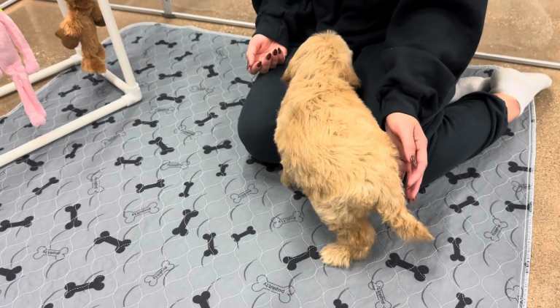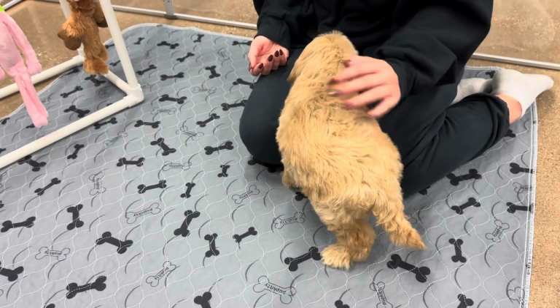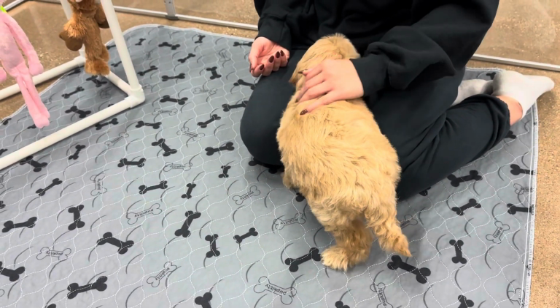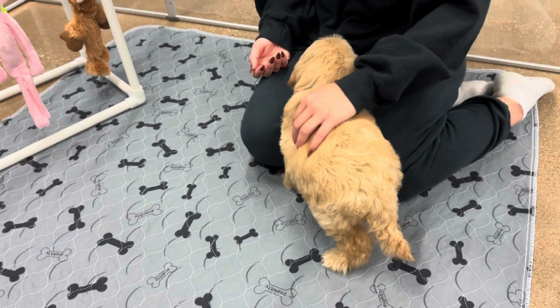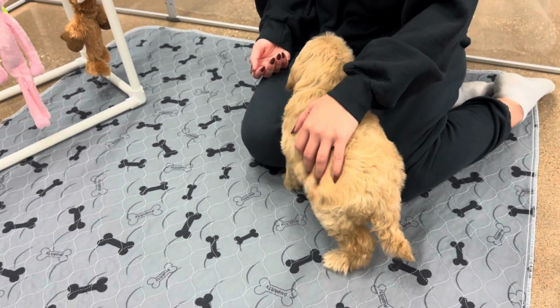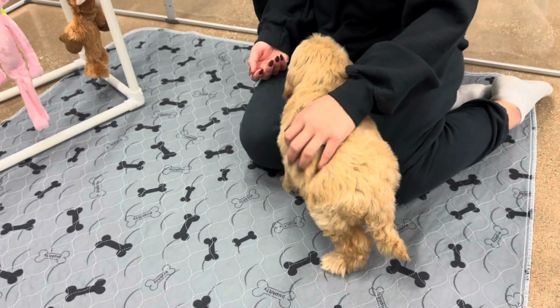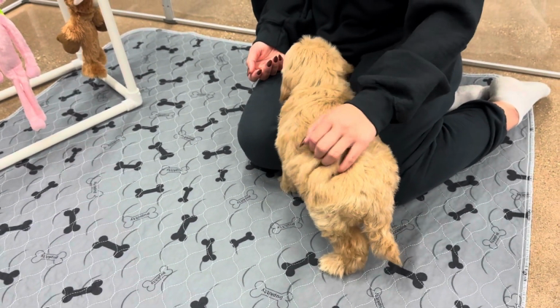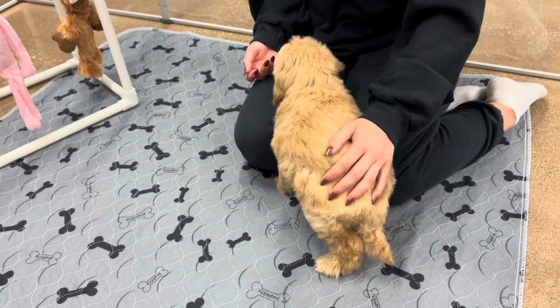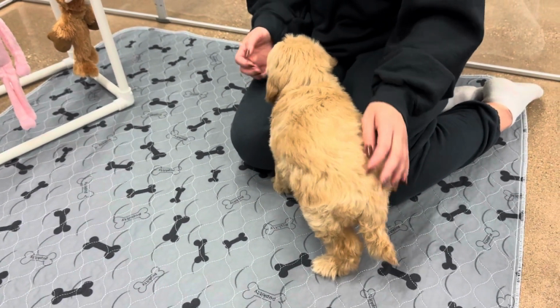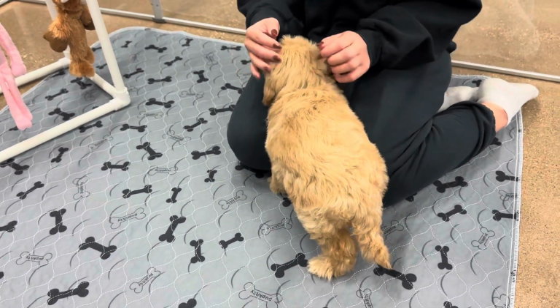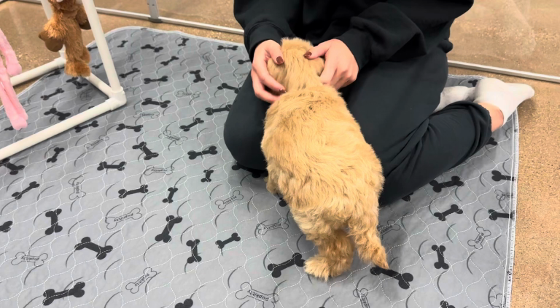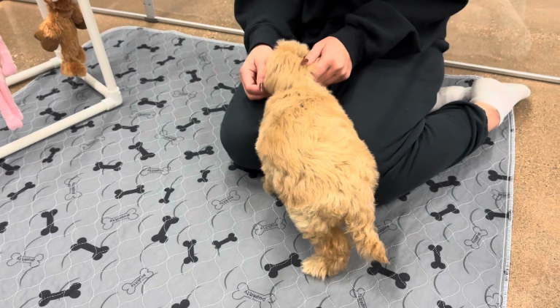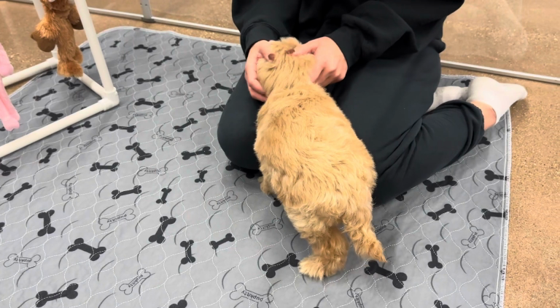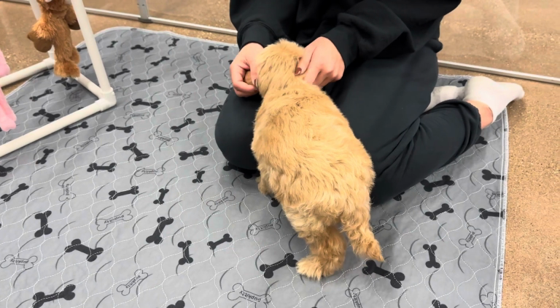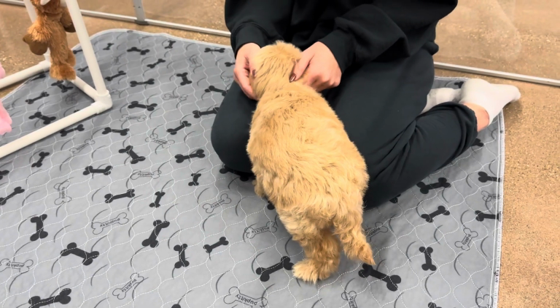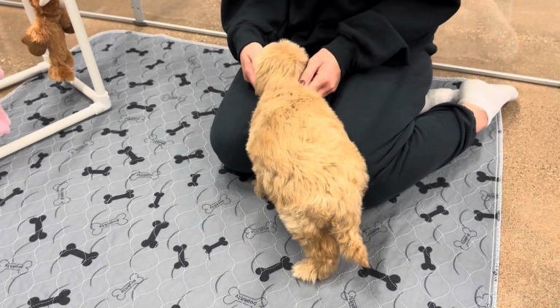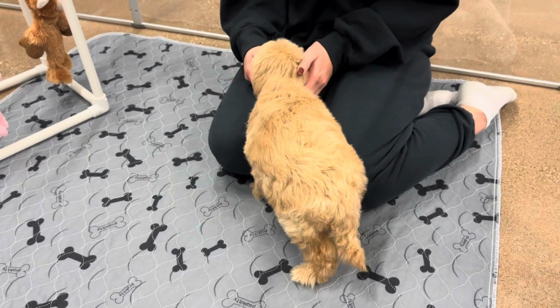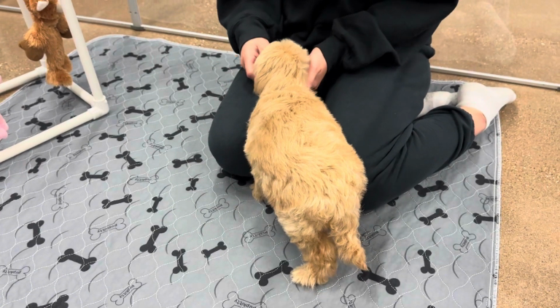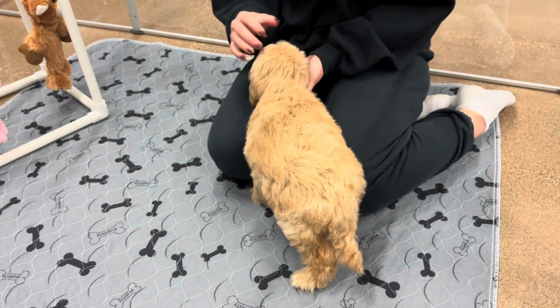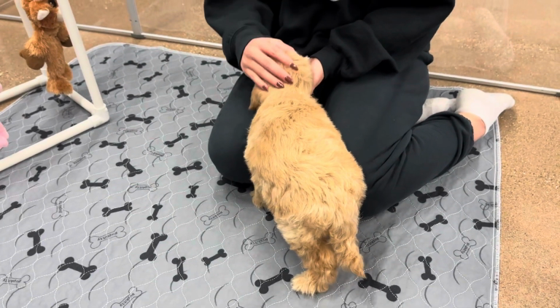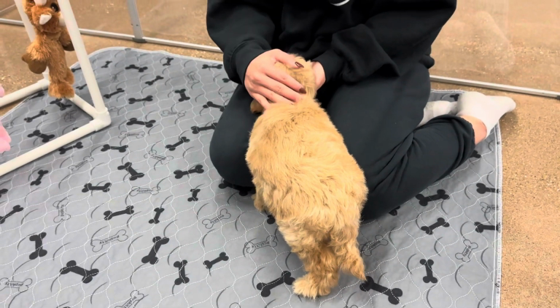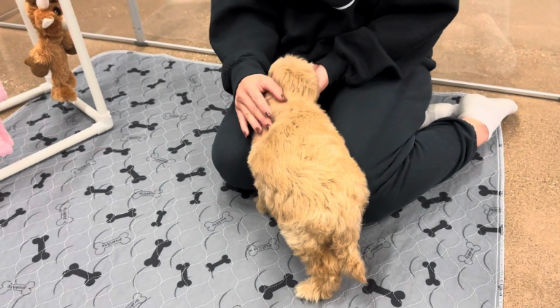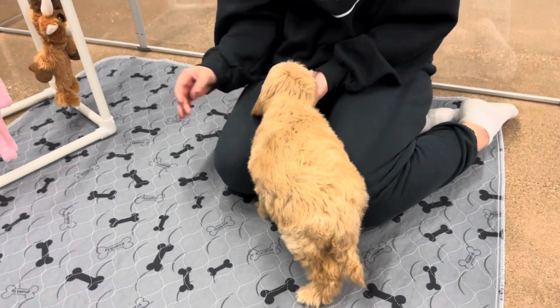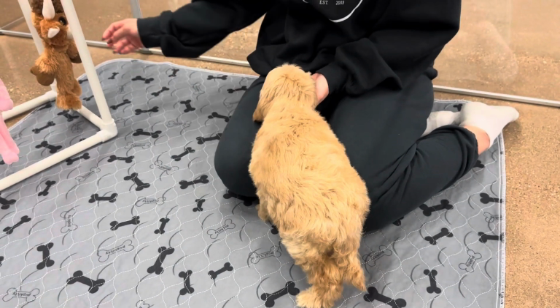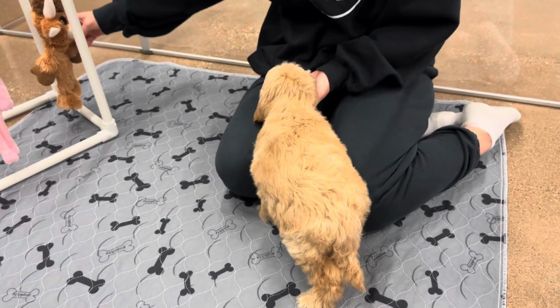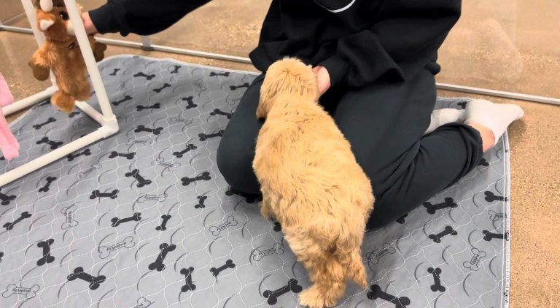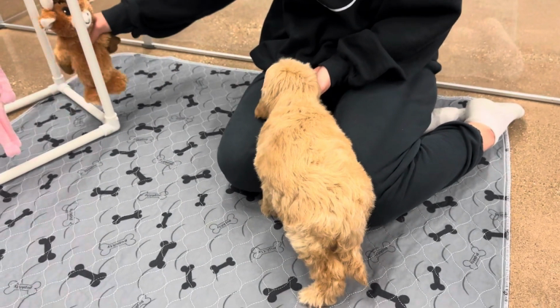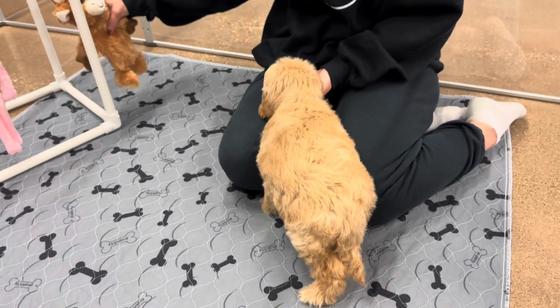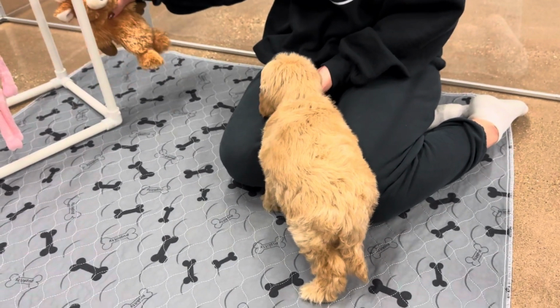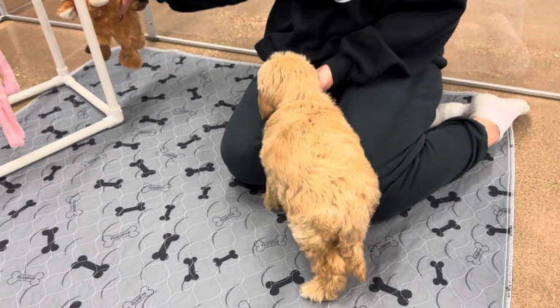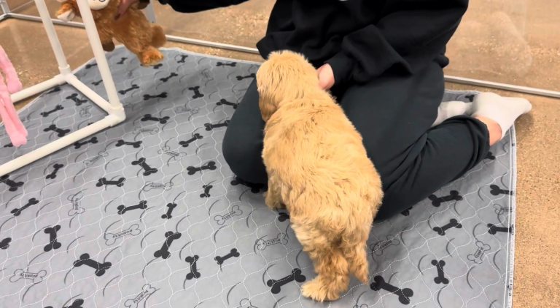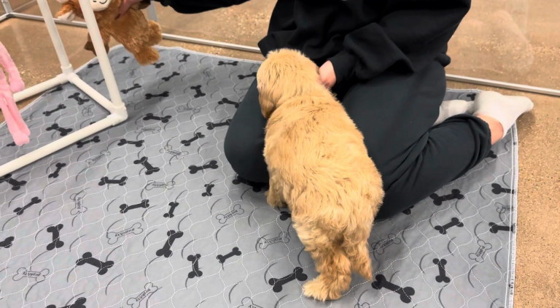Sorry for the noise in the background. We have some puppies getting ready to leave, so they are anxious to get out of here.